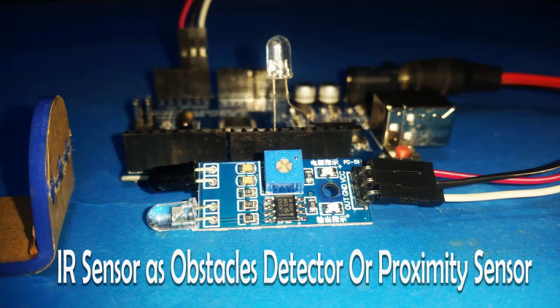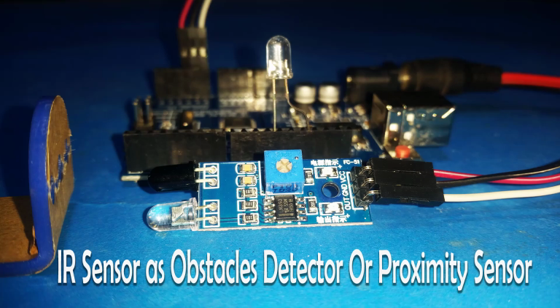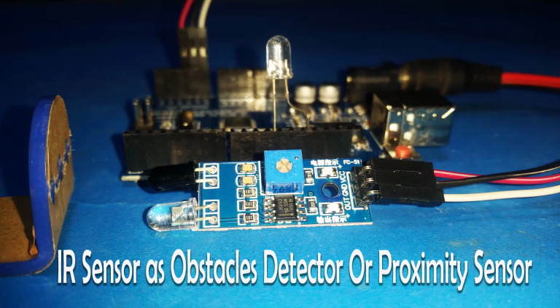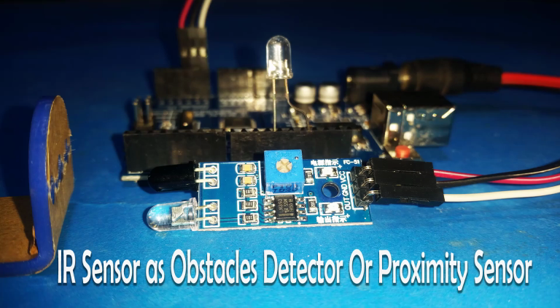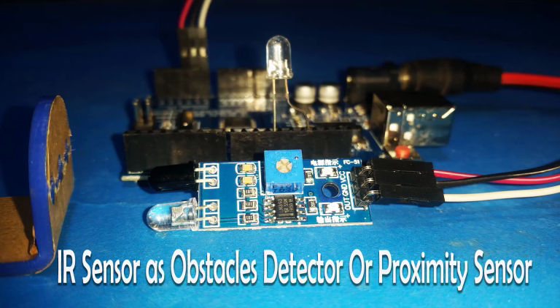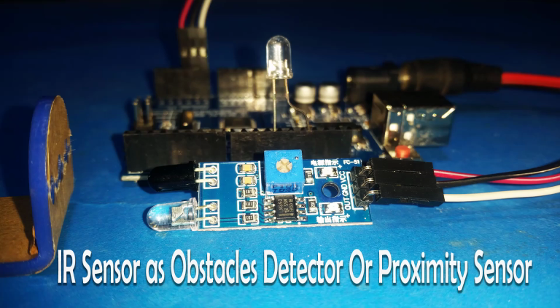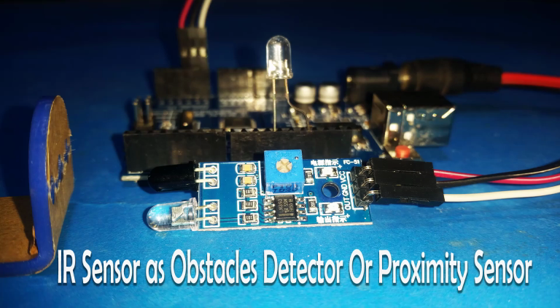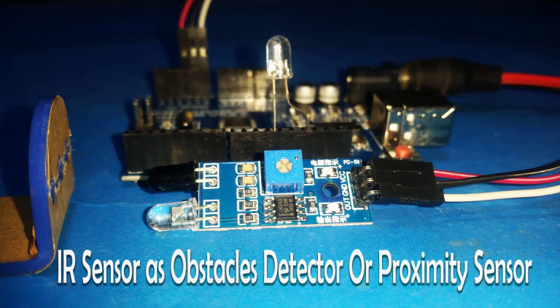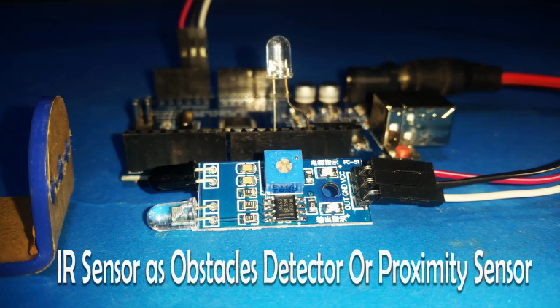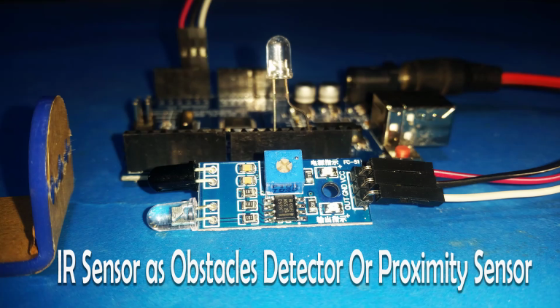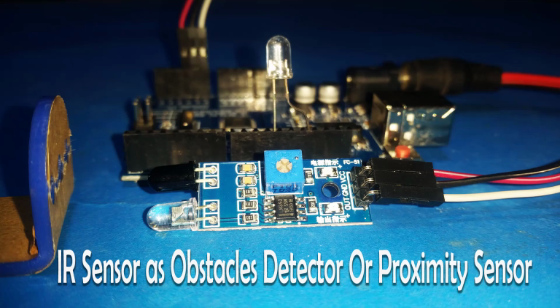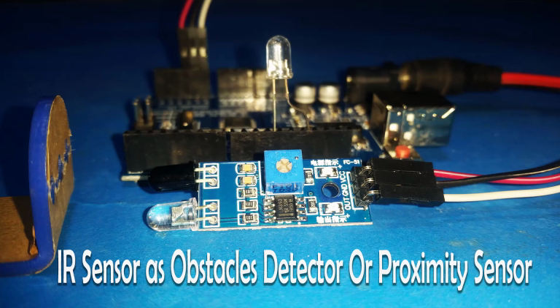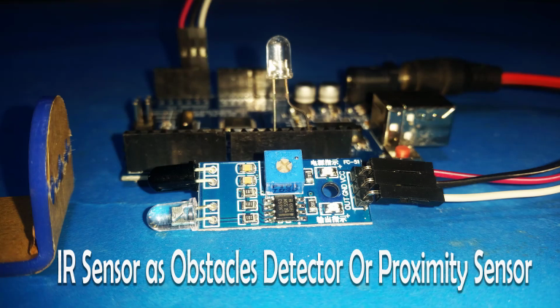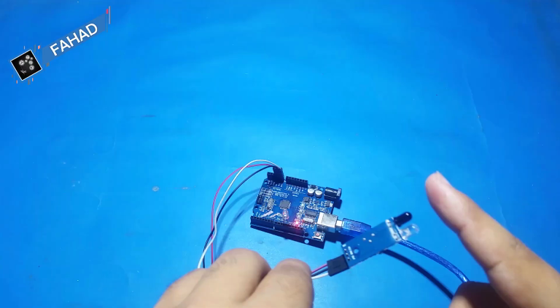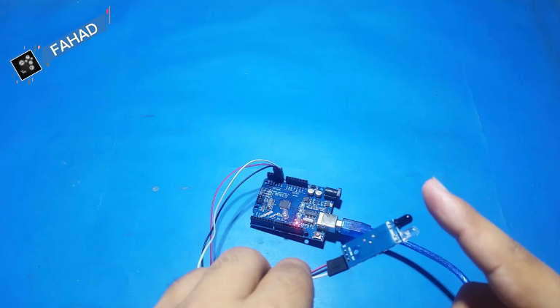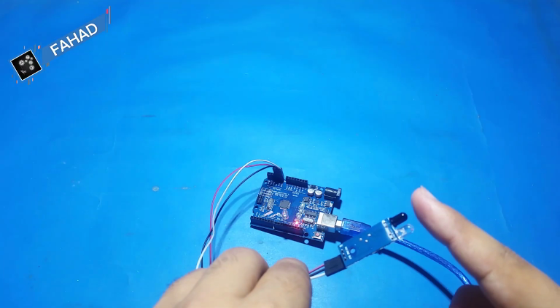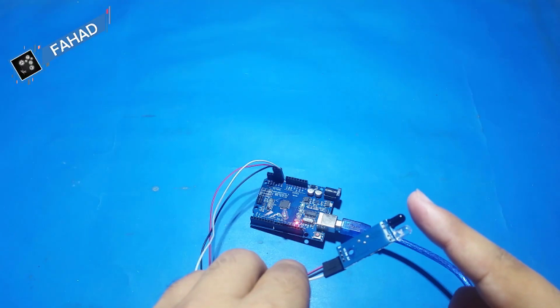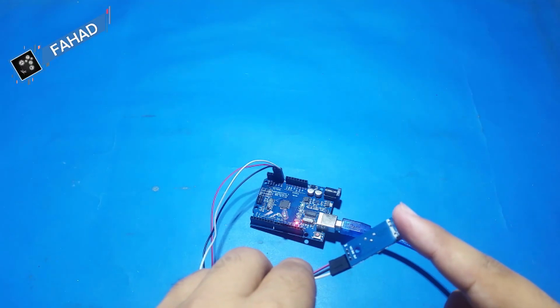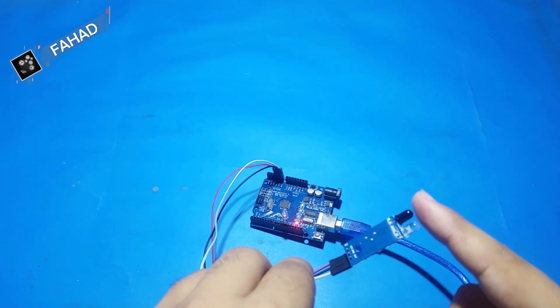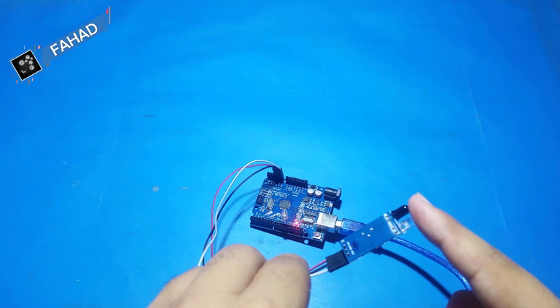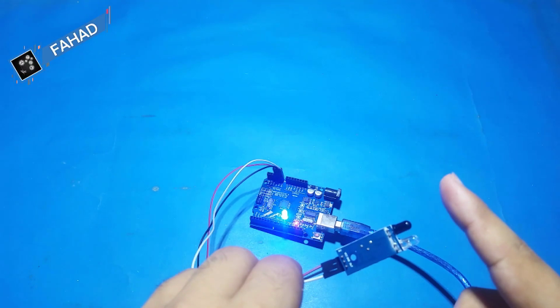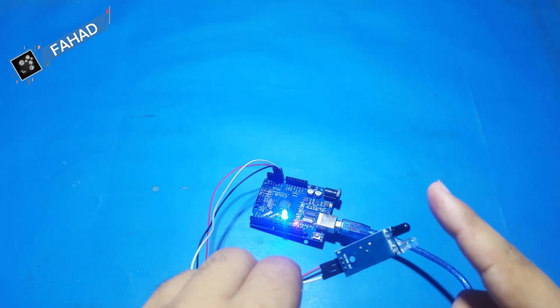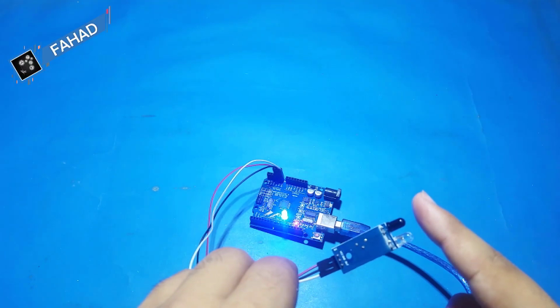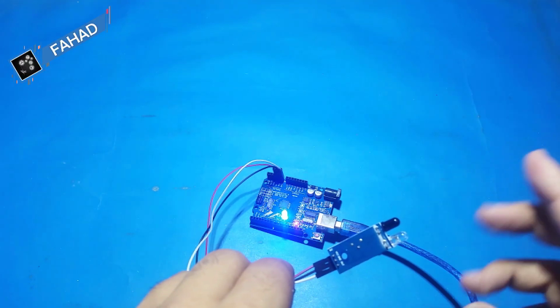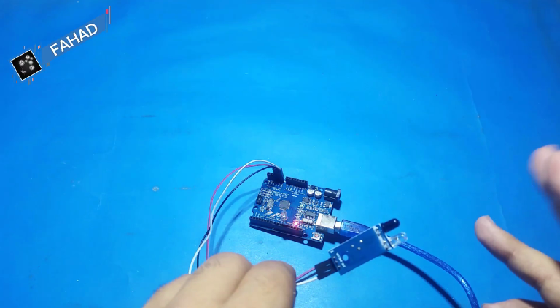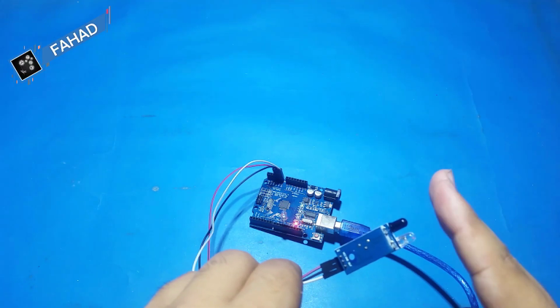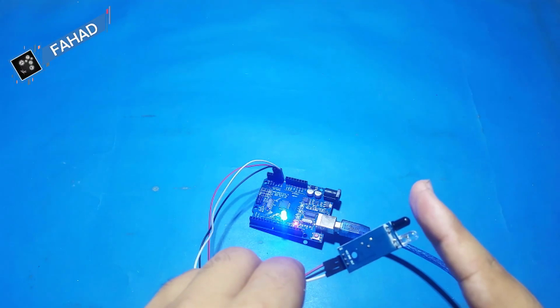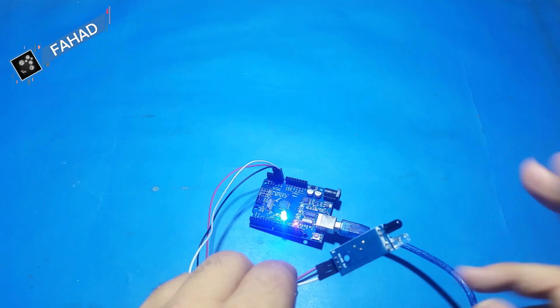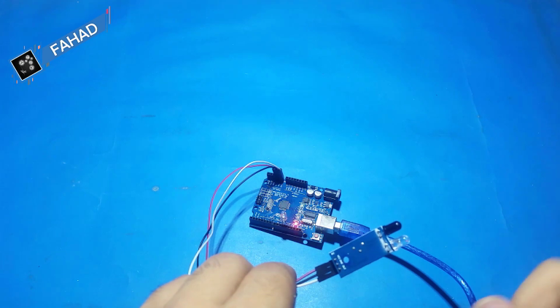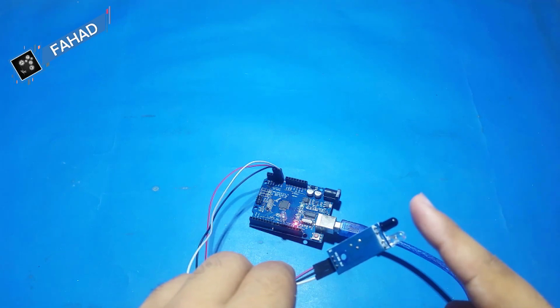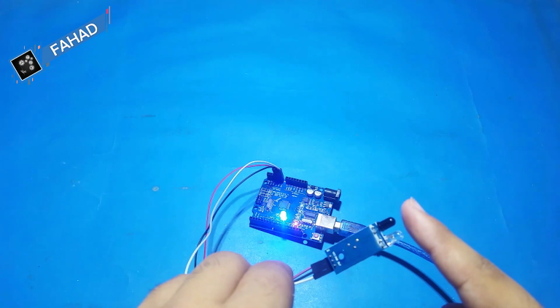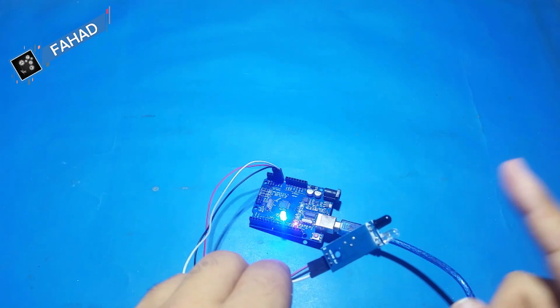Hello everyone and welcome back to my channel Expert Mind. I am Fahad and today I have a new project for you — an IR proximity sensor, or we can also say it's an obstacle detecting sensor.